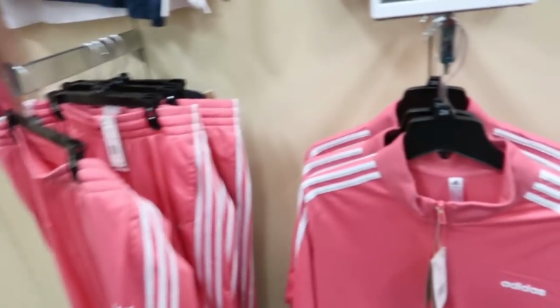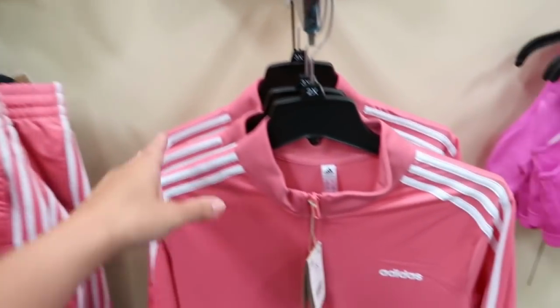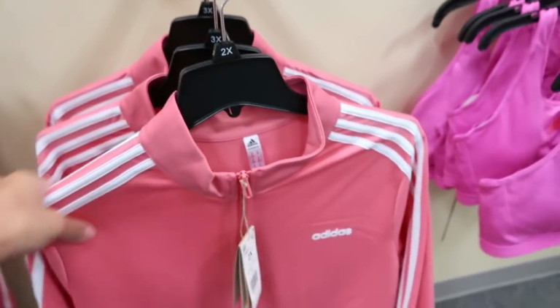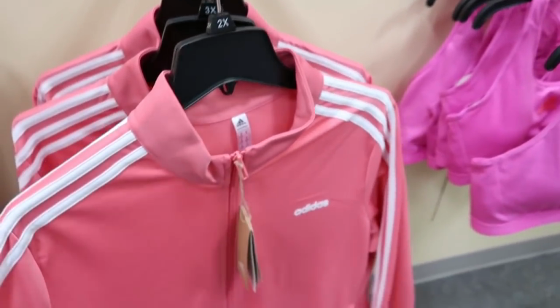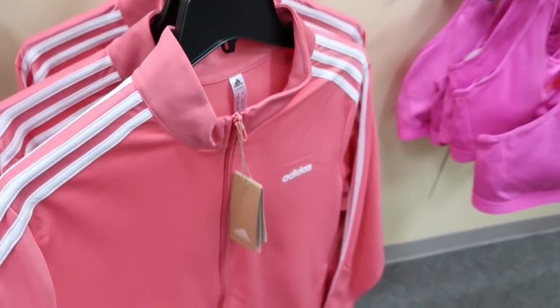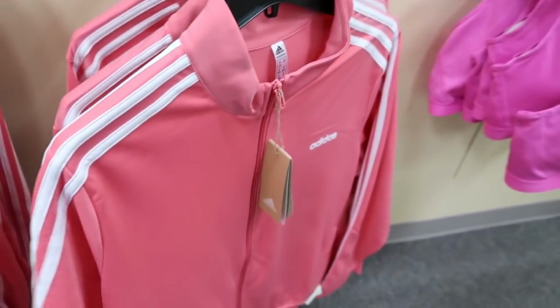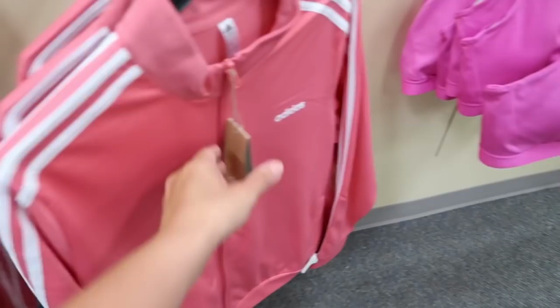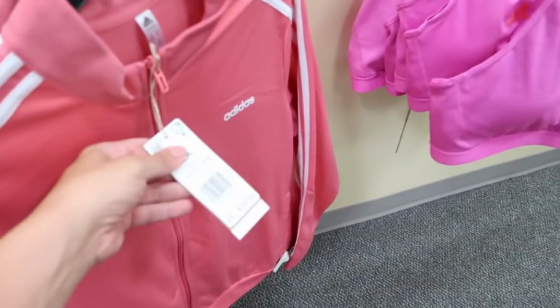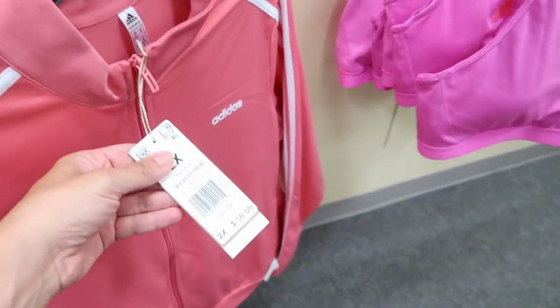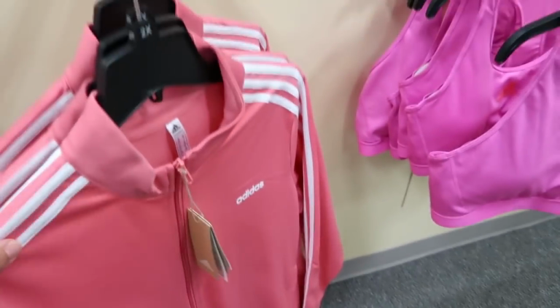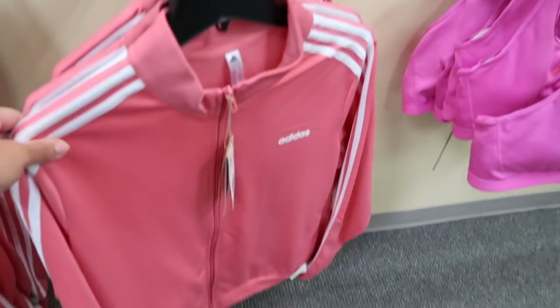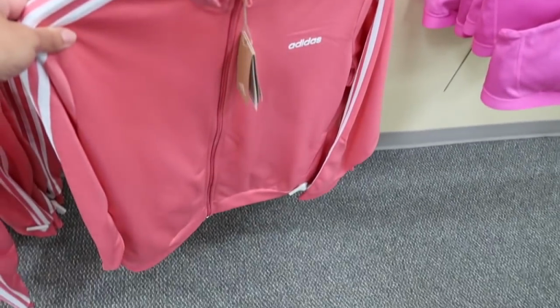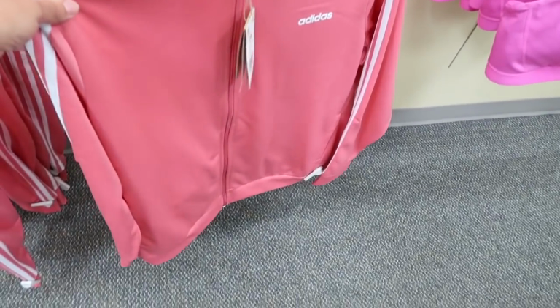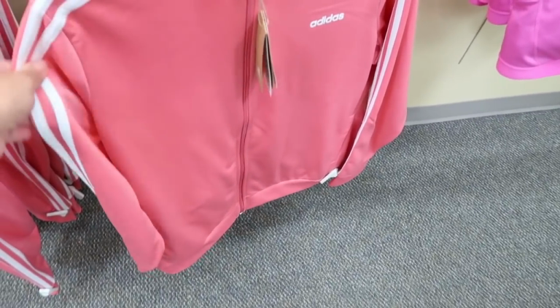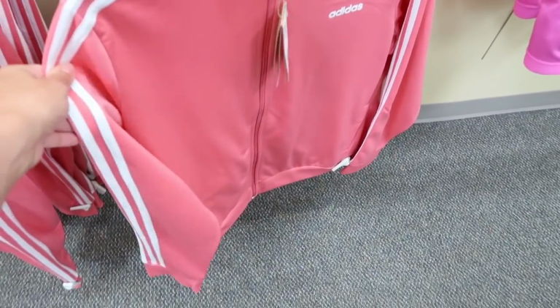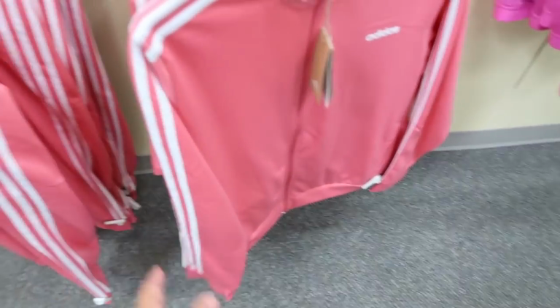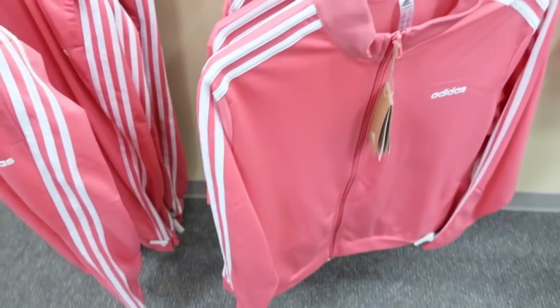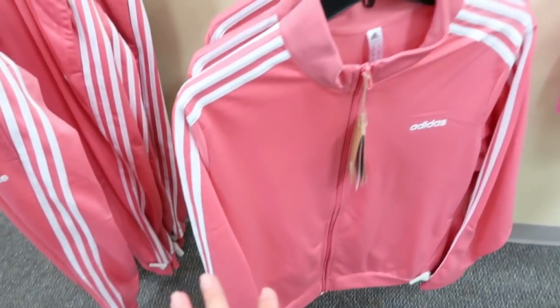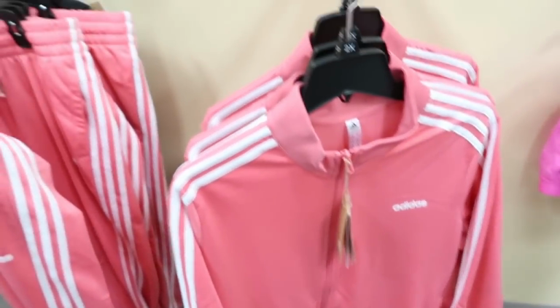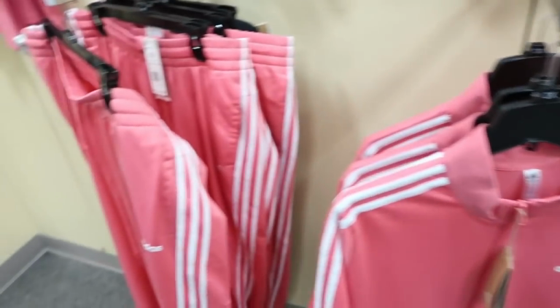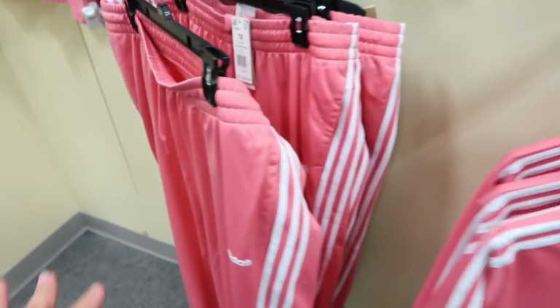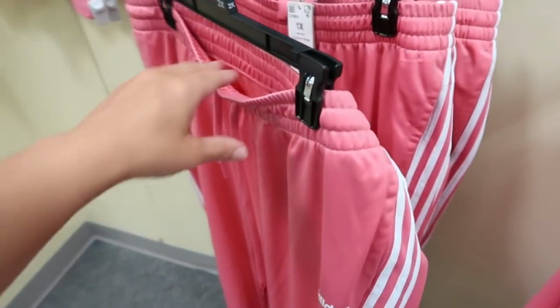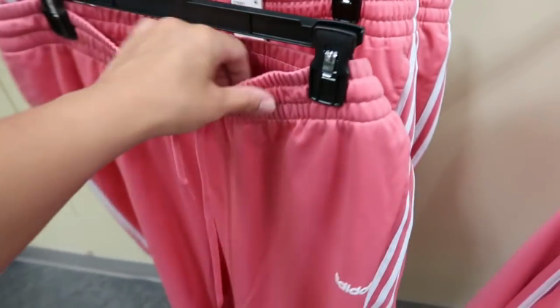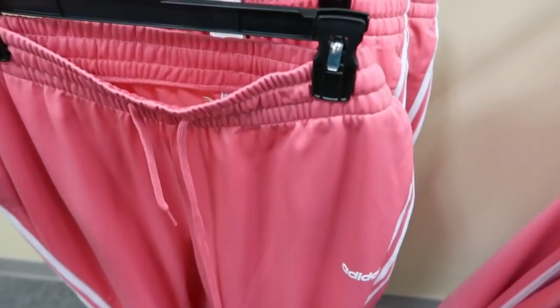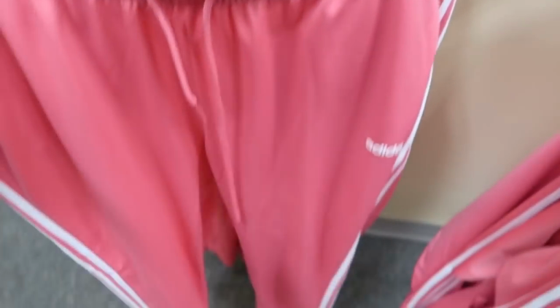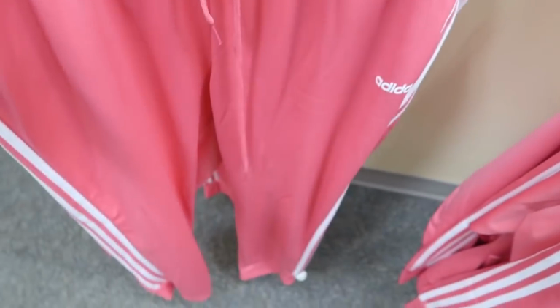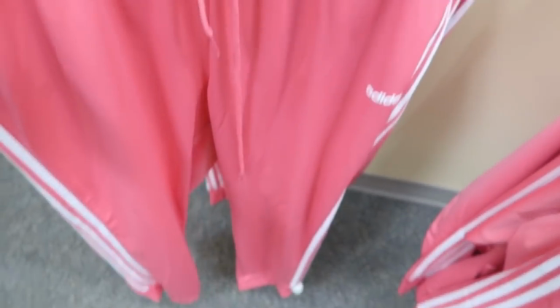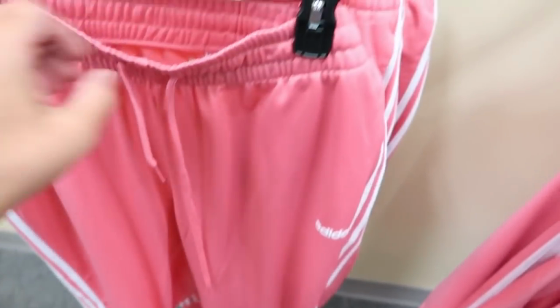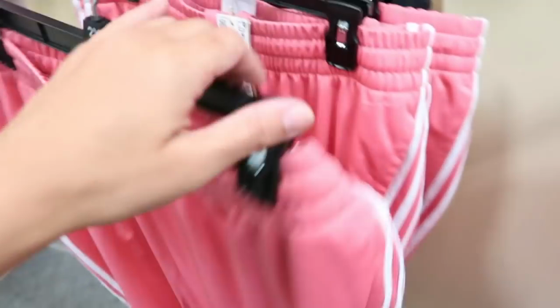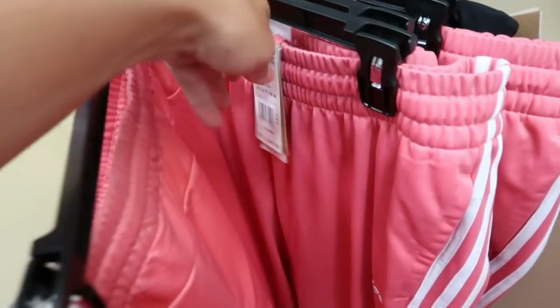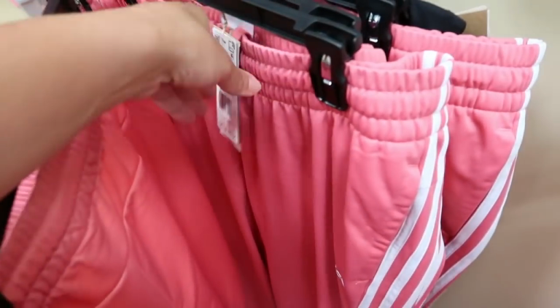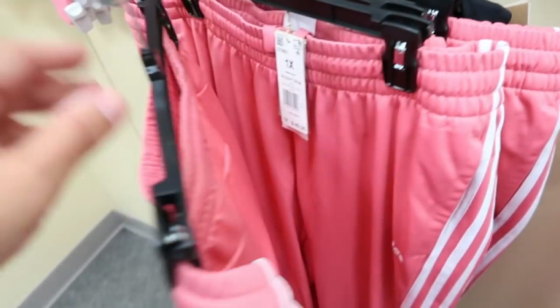There's also a really cute little Adidas matching set — this one's $50, comes in pink. The matching pink pants are $40.